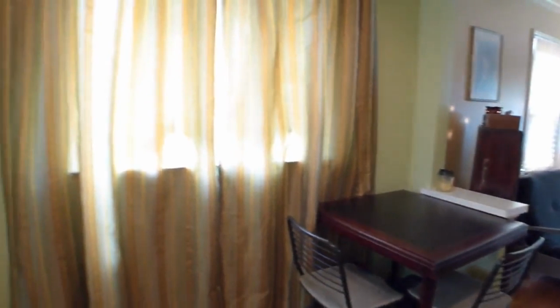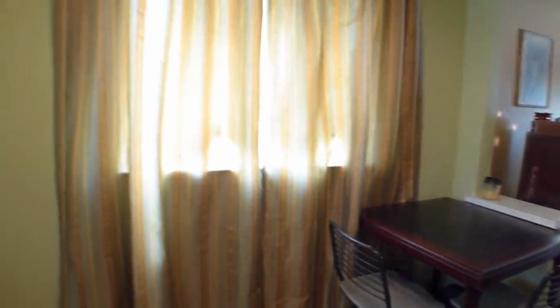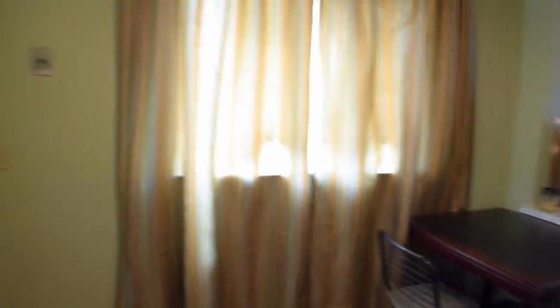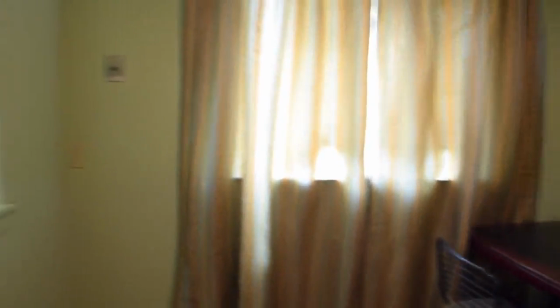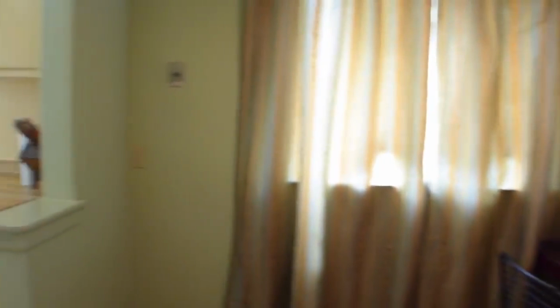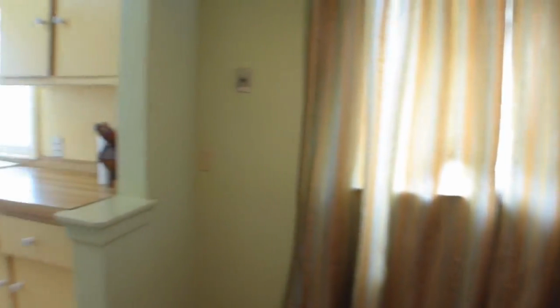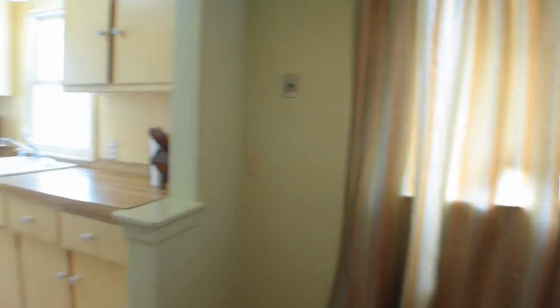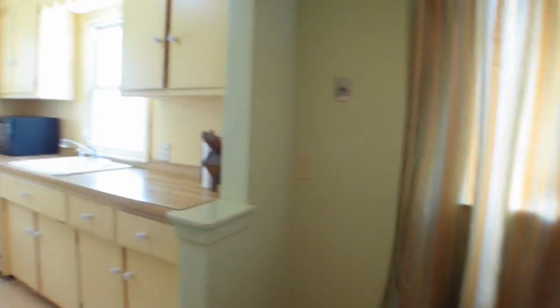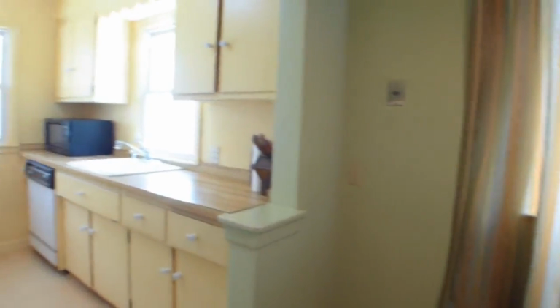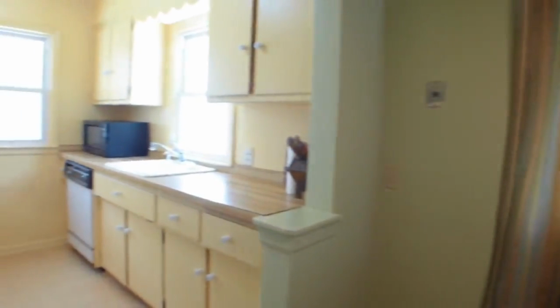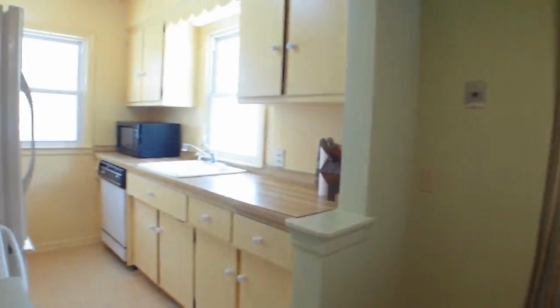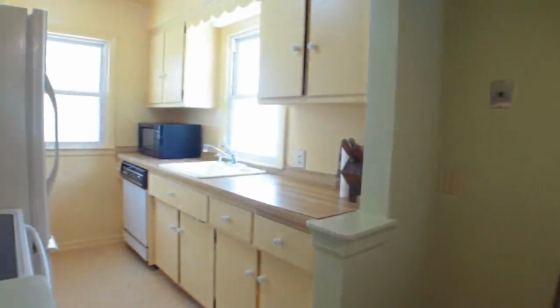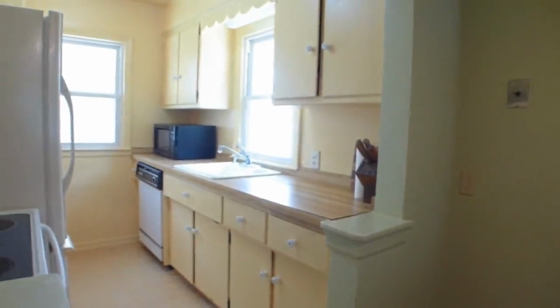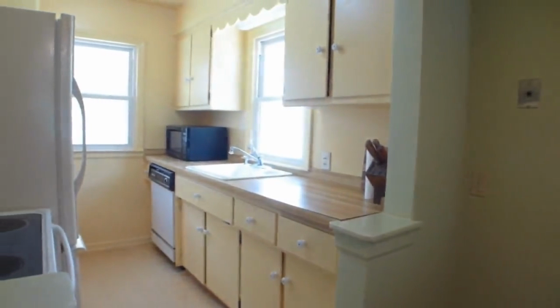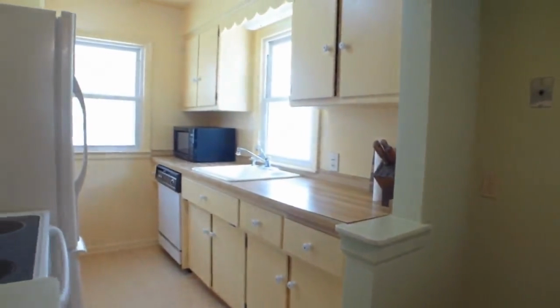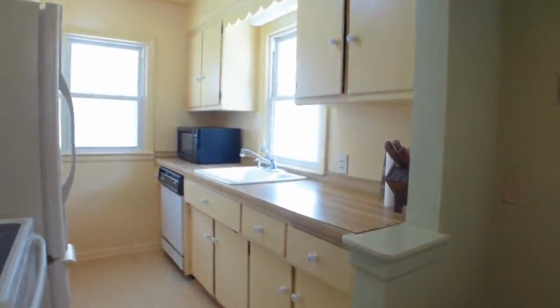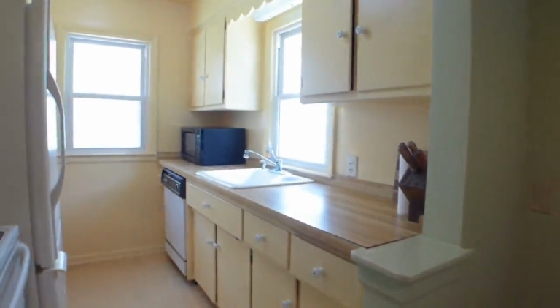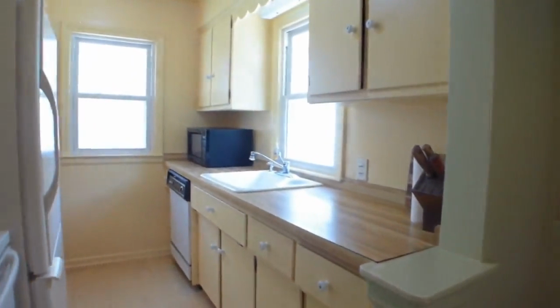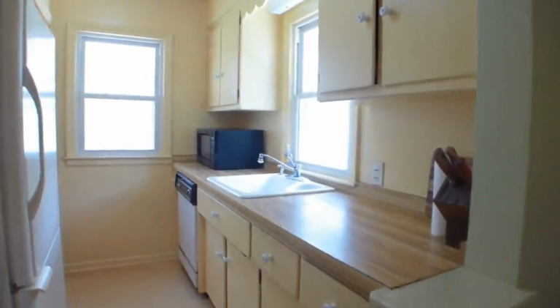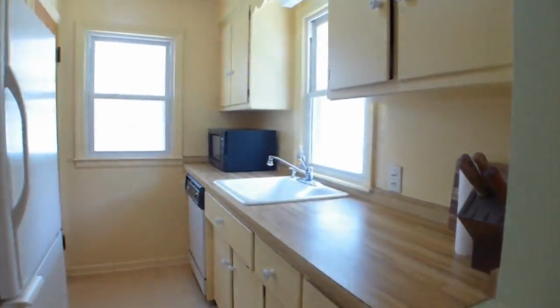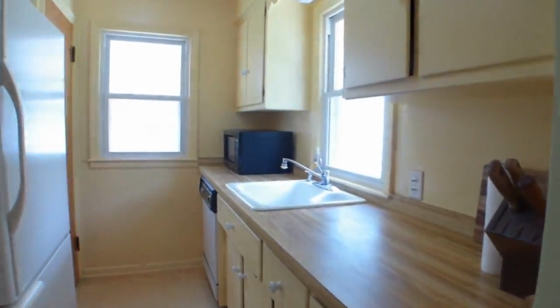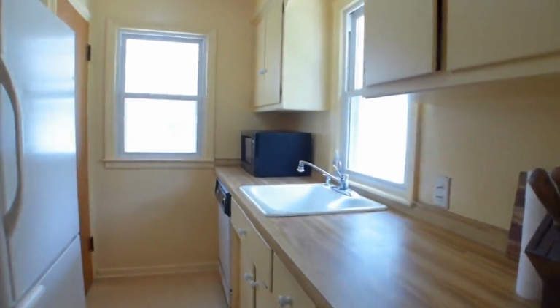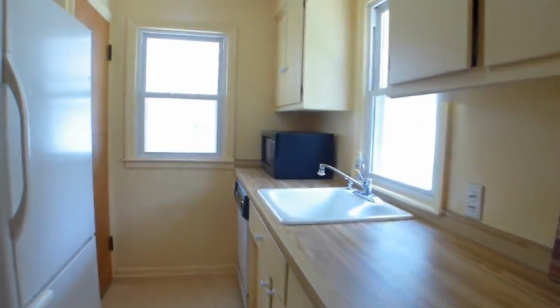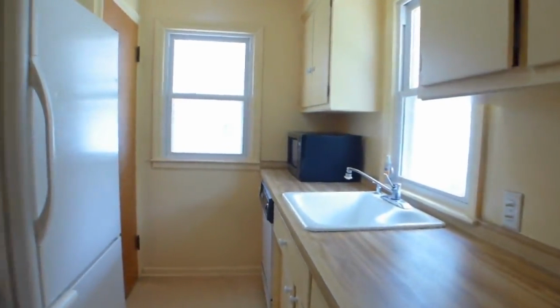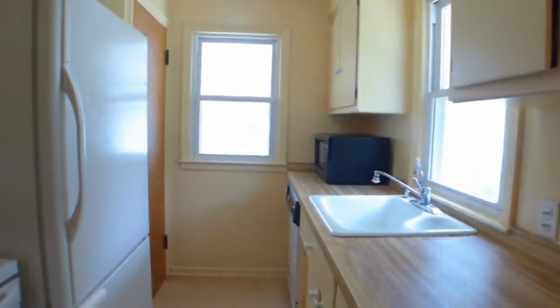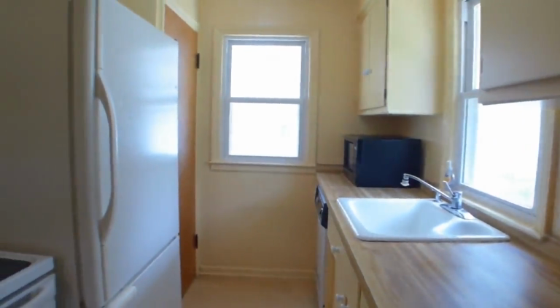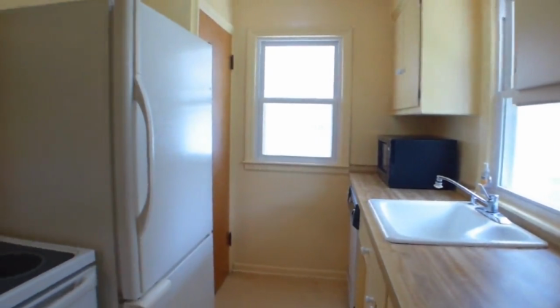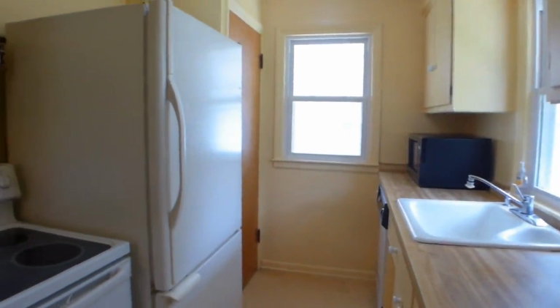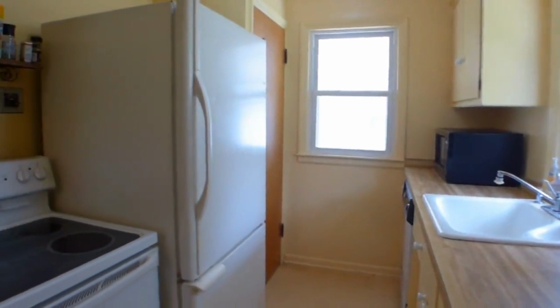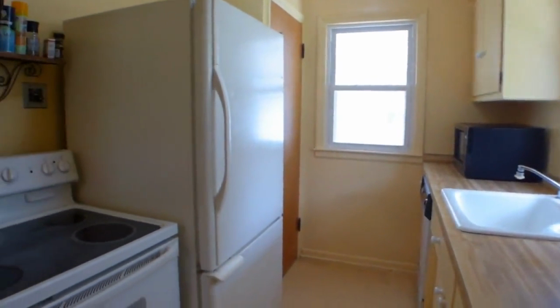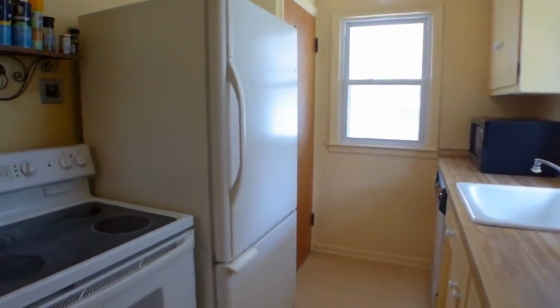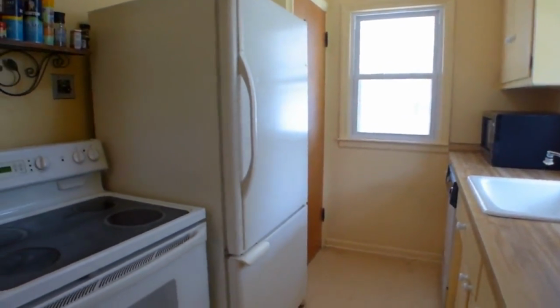The dining room also features hardwood flooring. The kitchen comes with all appliances, including the range, oven, dishwasher, refrigerator, and microwave.